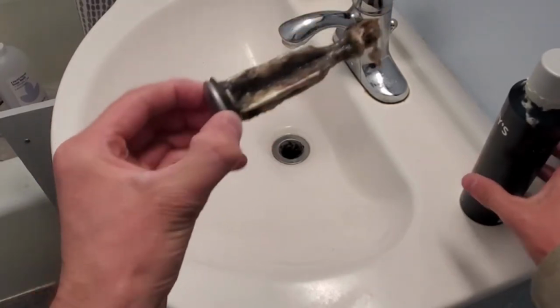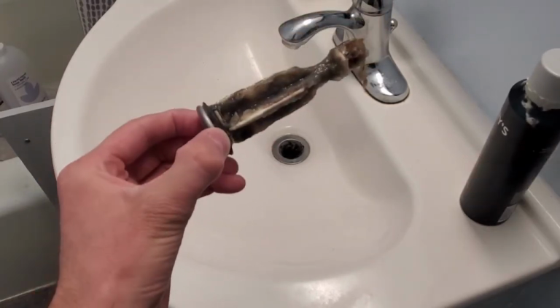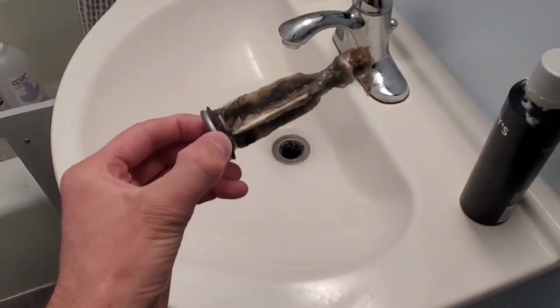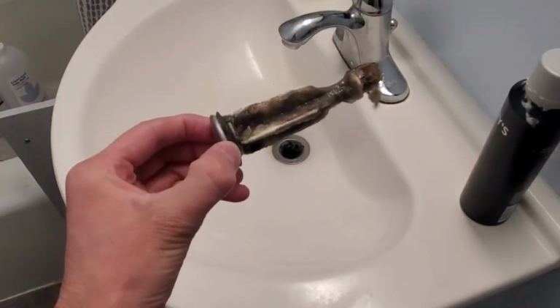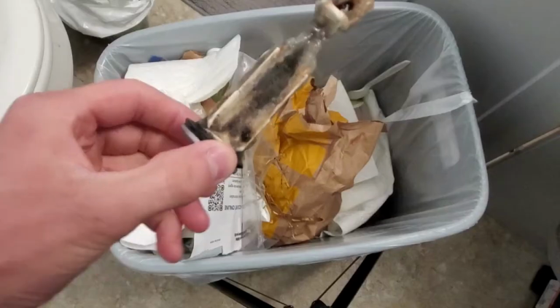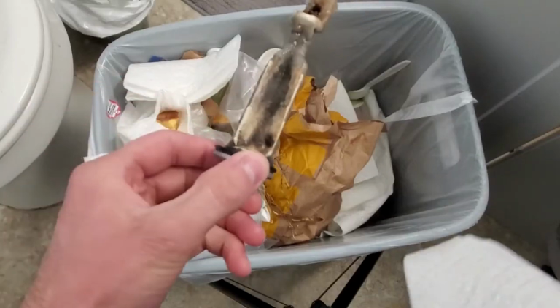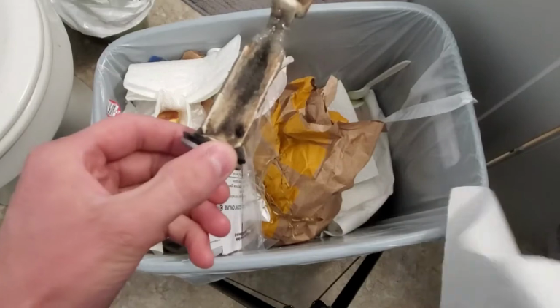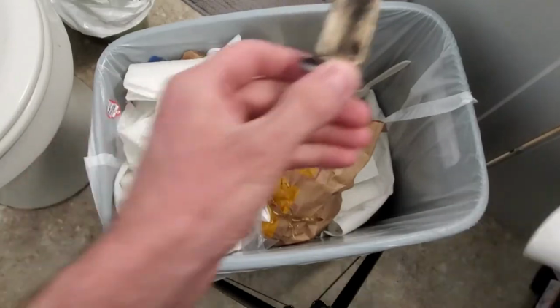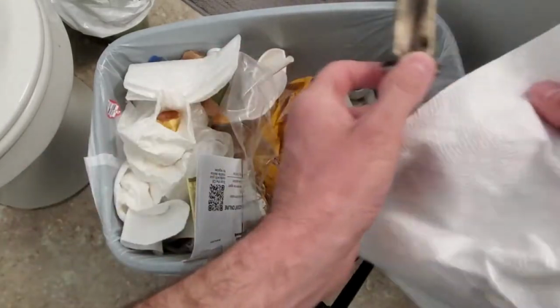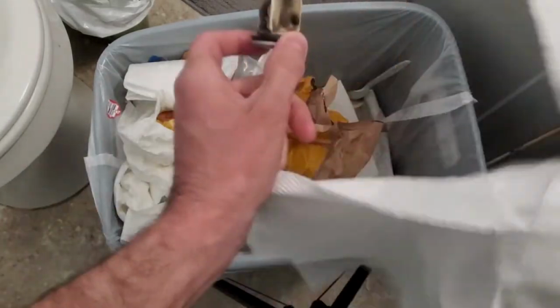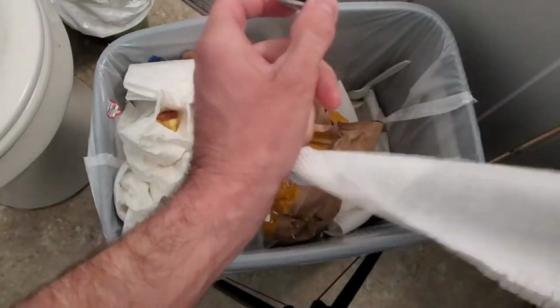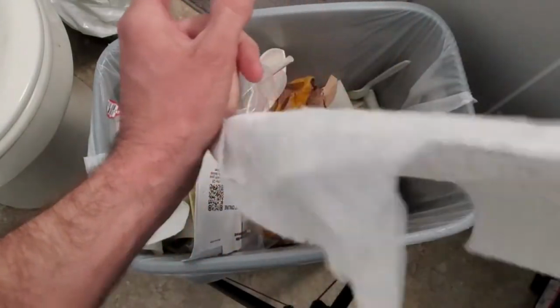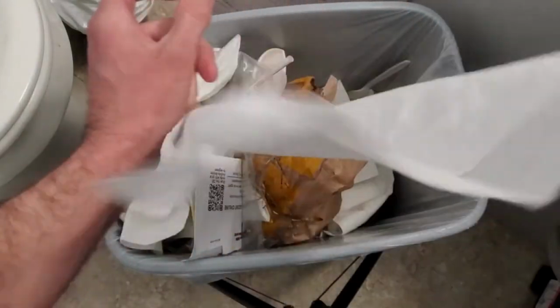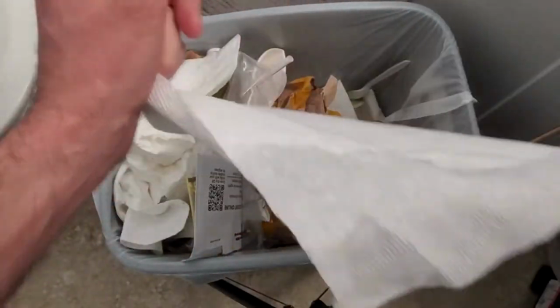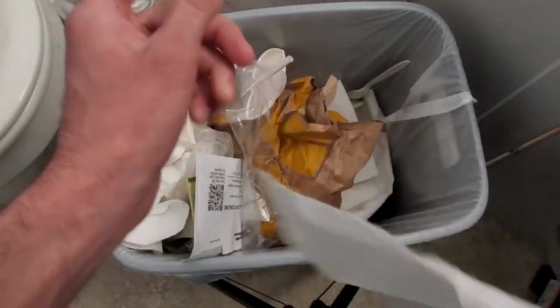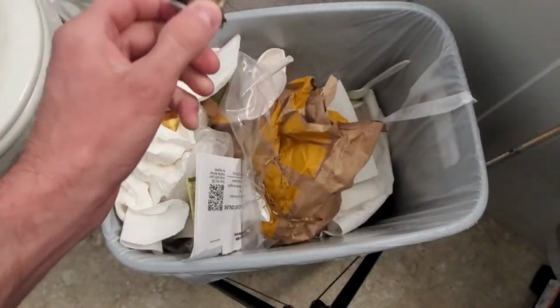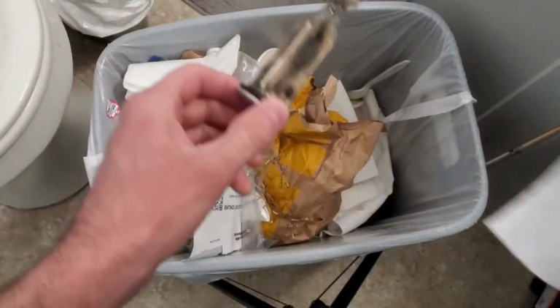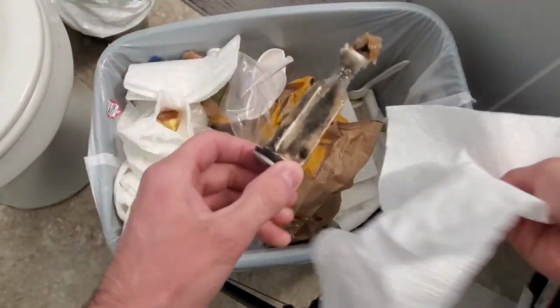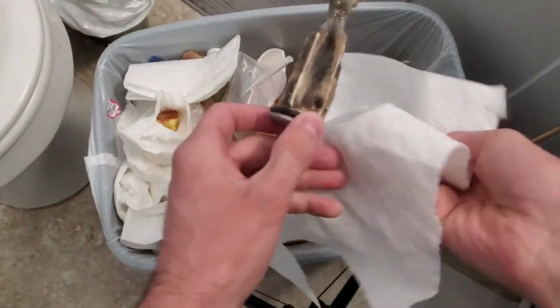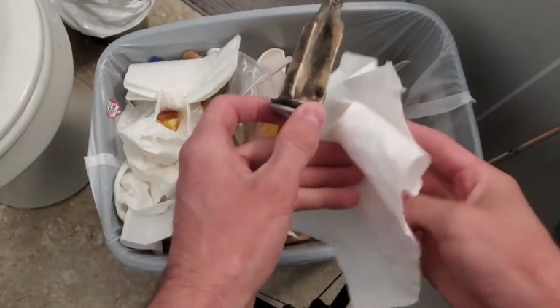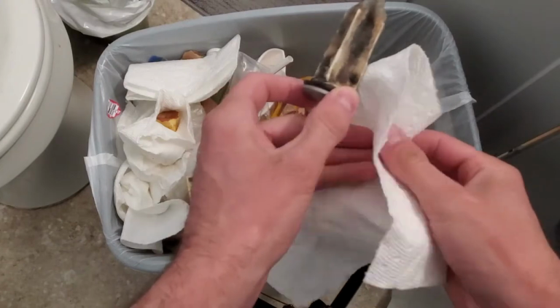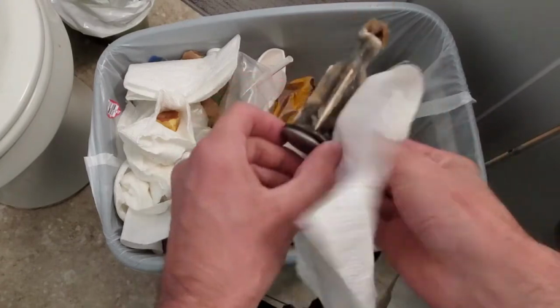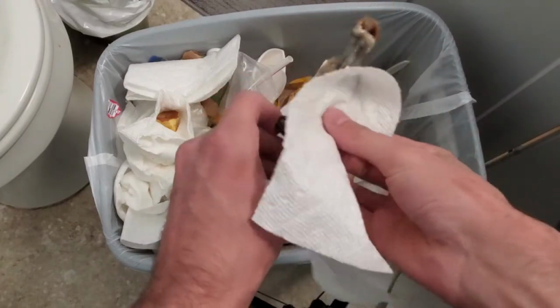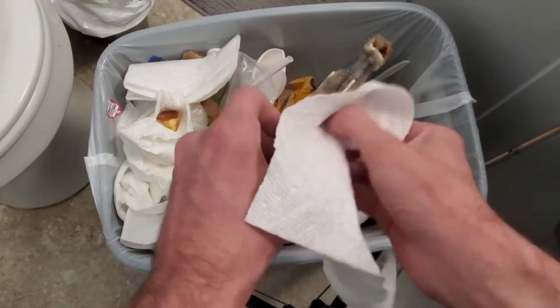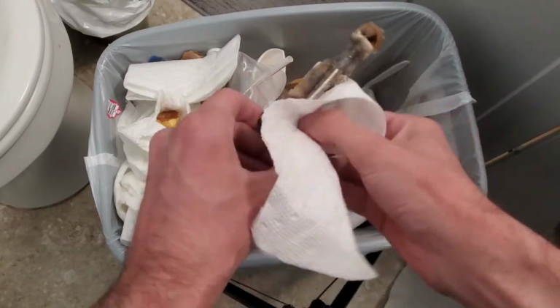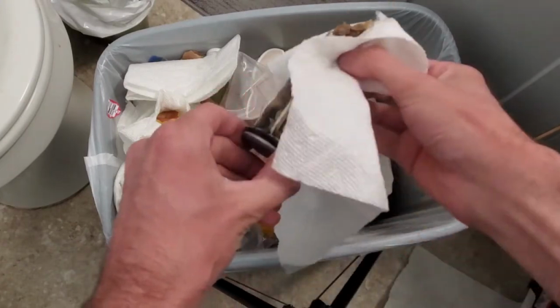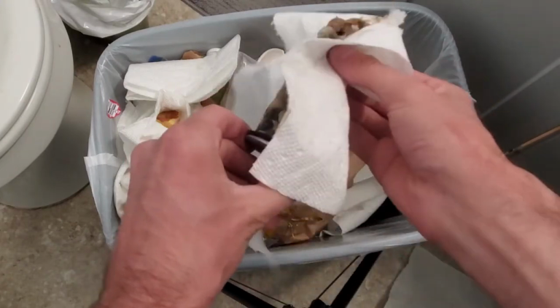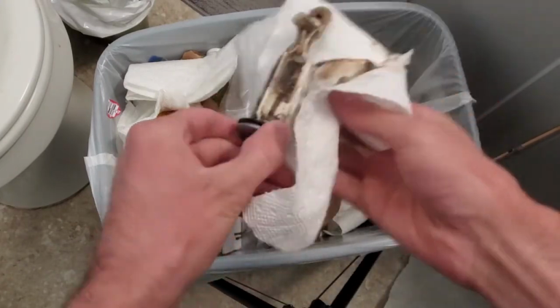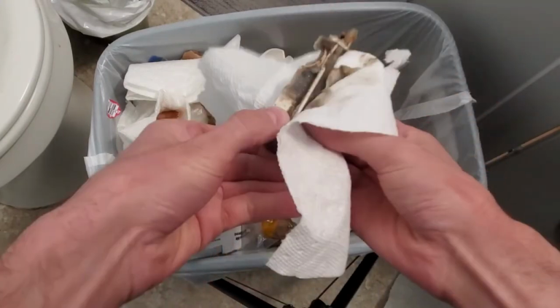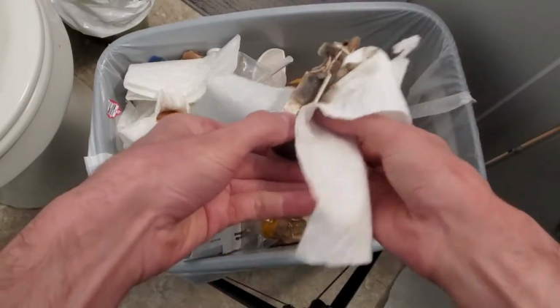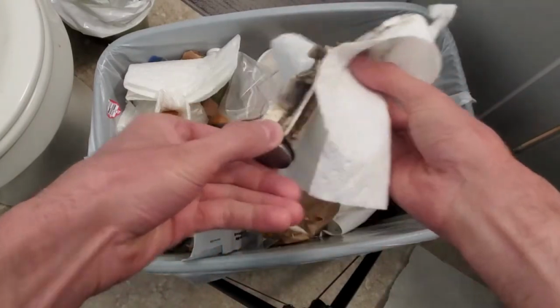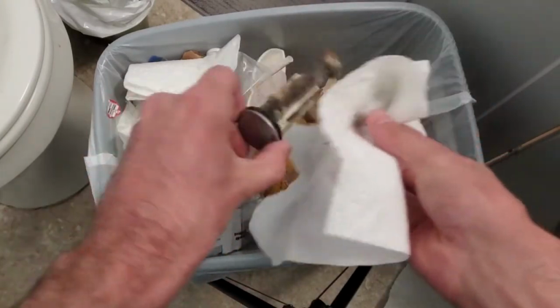We're gonna go ahead and rinse this baby out. Actually, we're probably gonna use paper towels and wipe it down, because I'm just gonna clog up another drain unless I go outside. She's just gonna take it and grab this goop up.